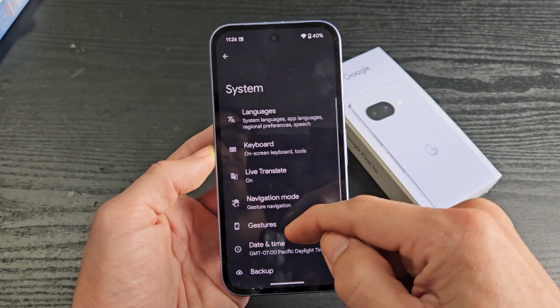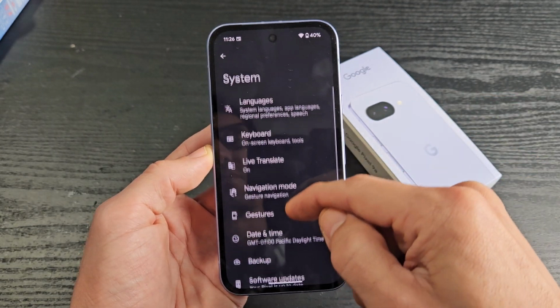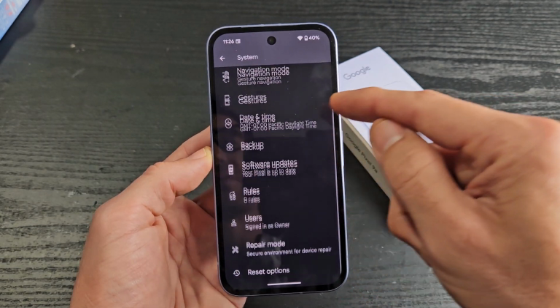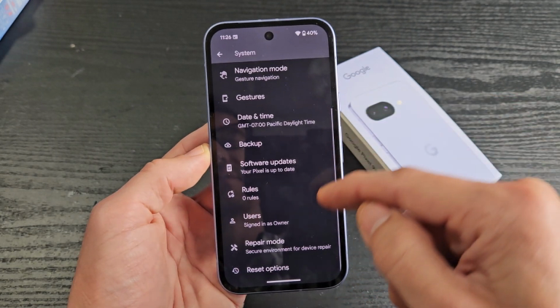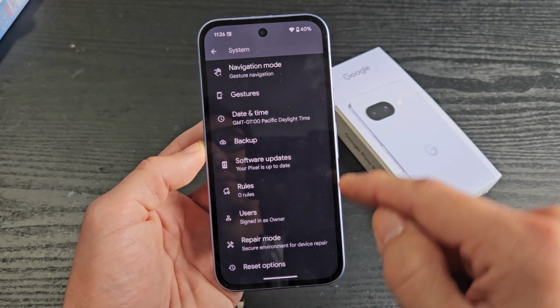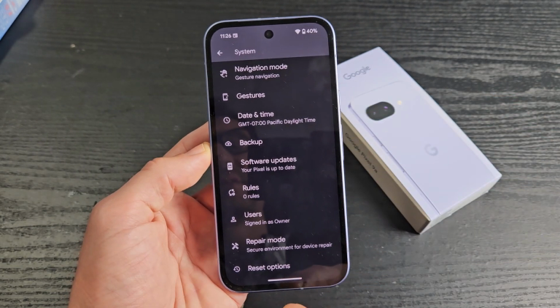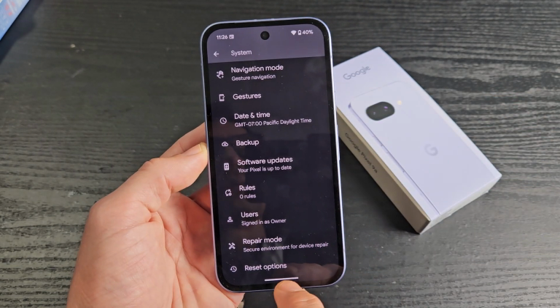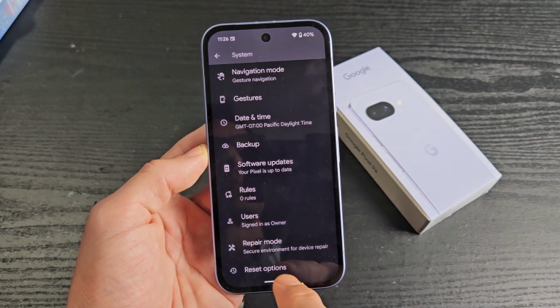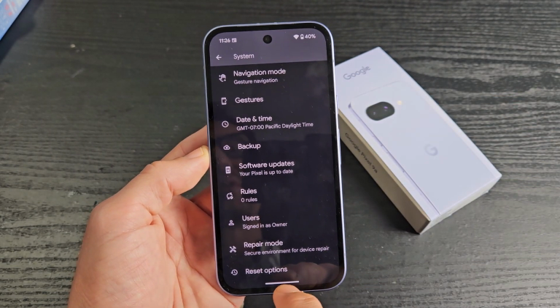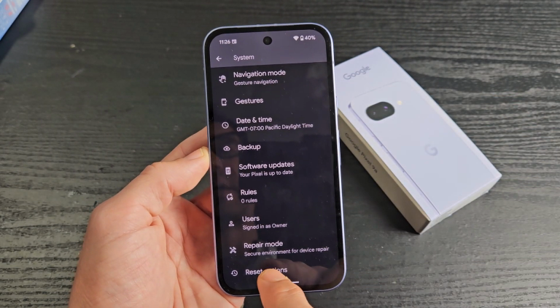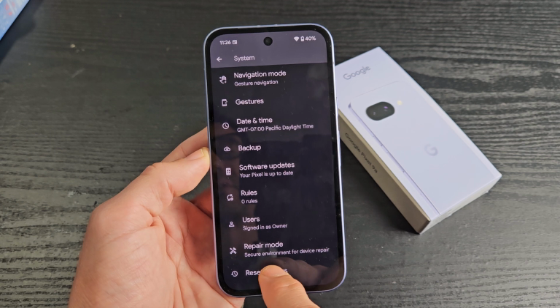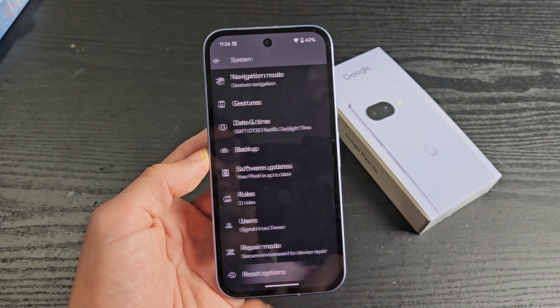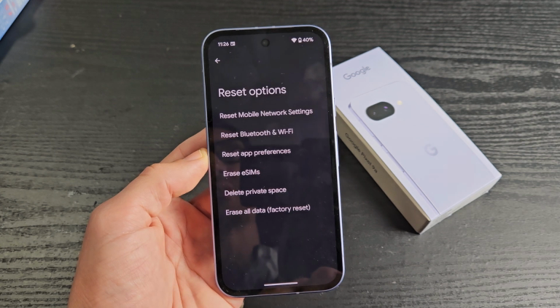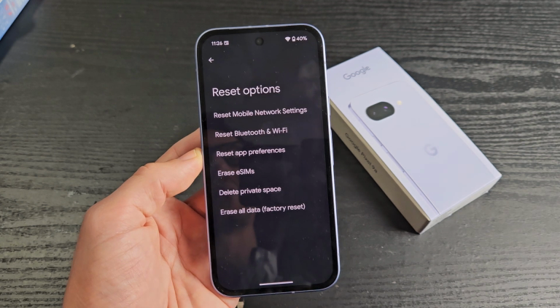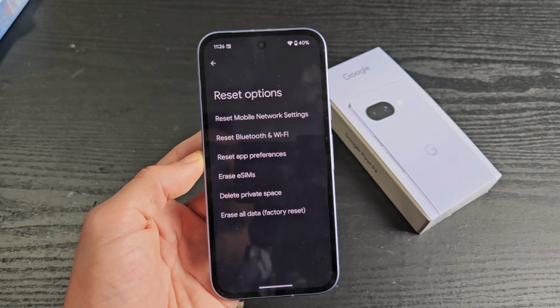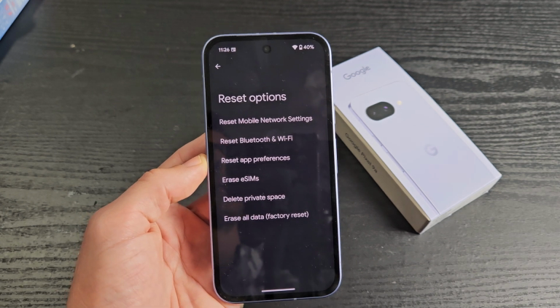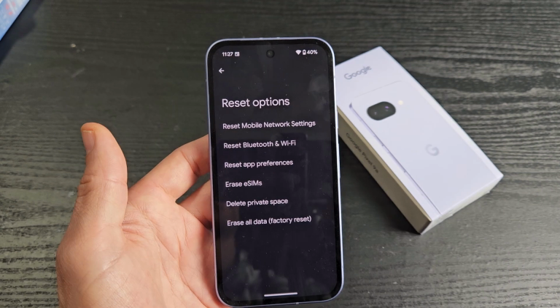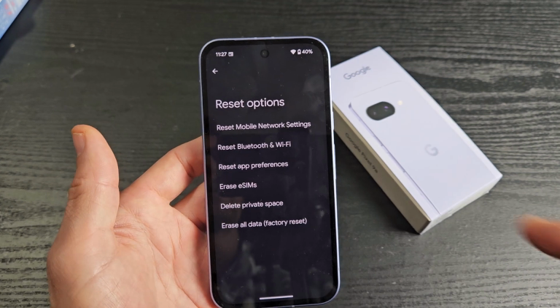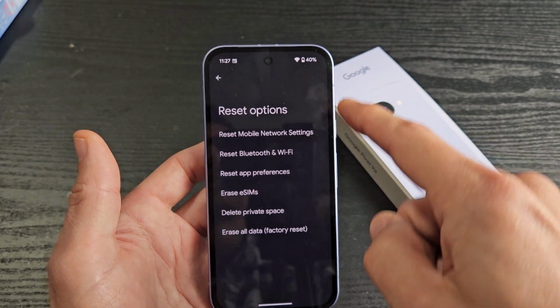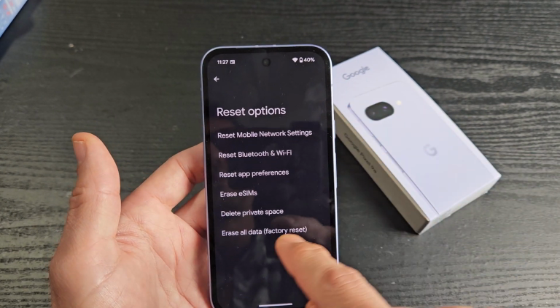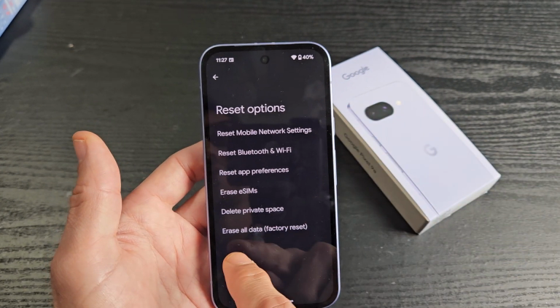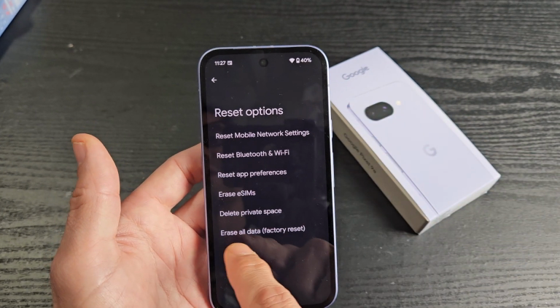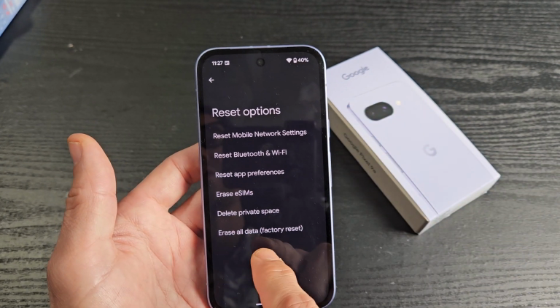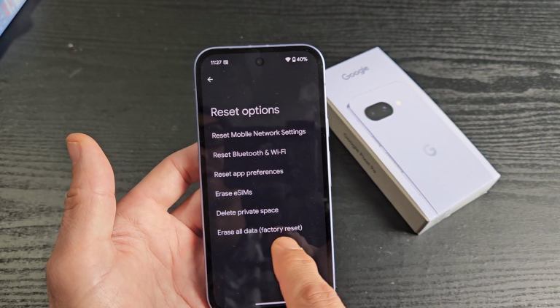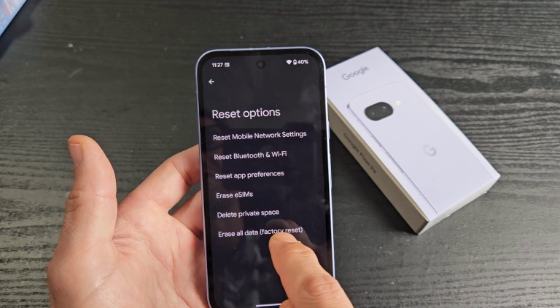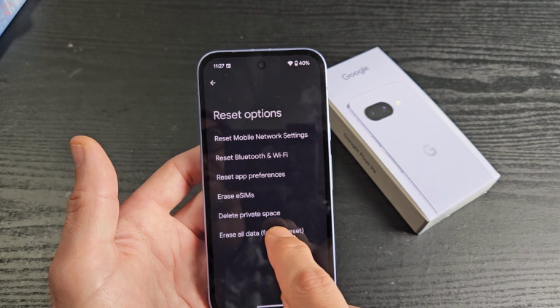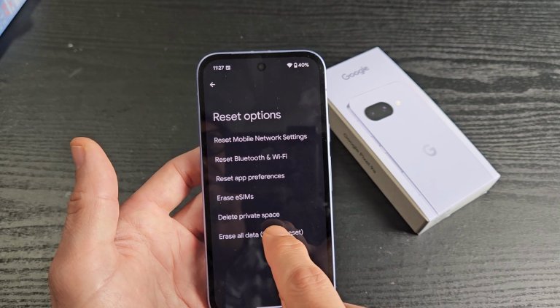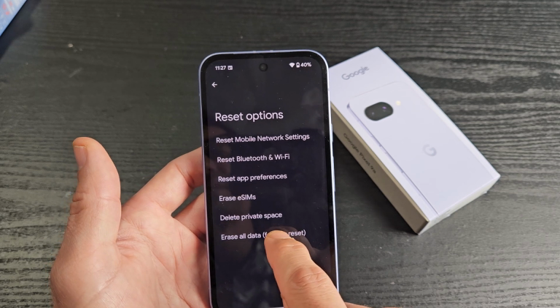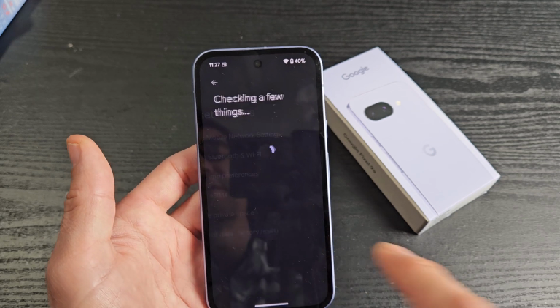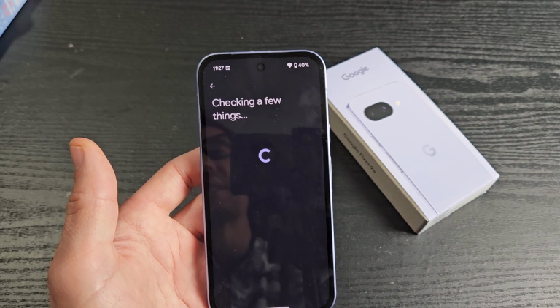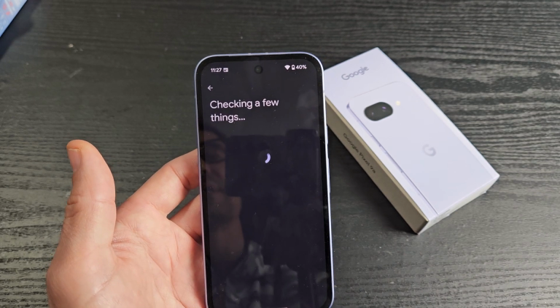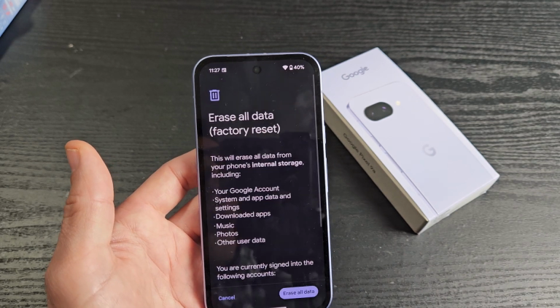Now we're going to scroll down. At the very bottom it says reset options — tap on that. Now at the very bottom here it says erase all data factory reset, so tap on that right there.